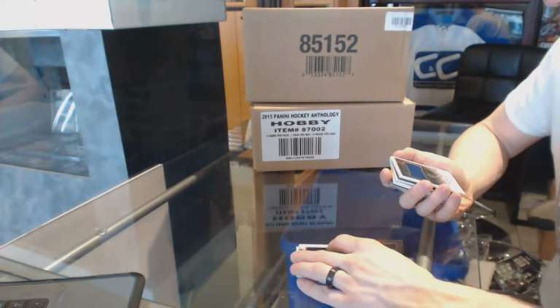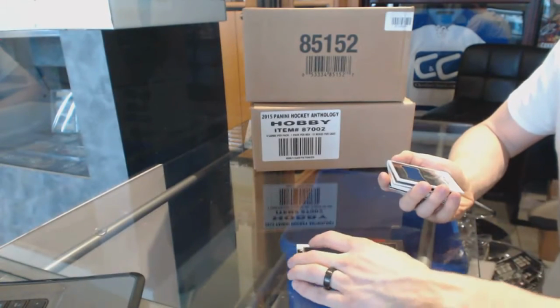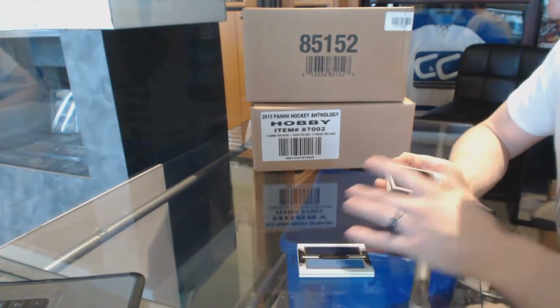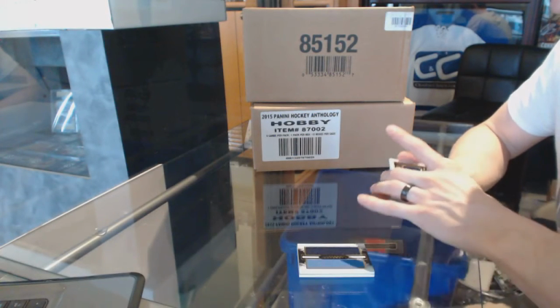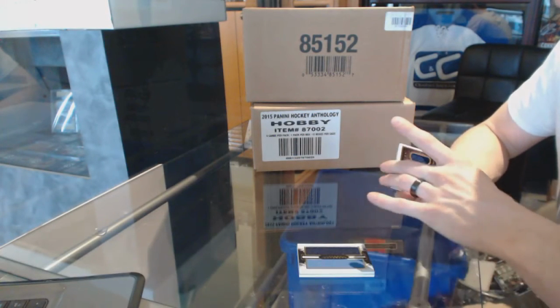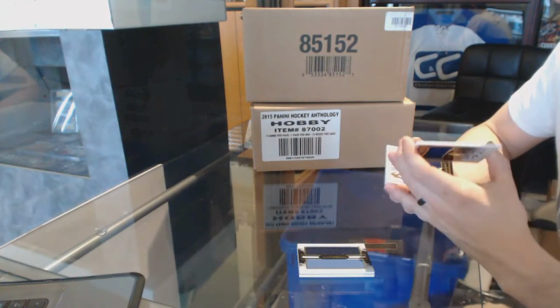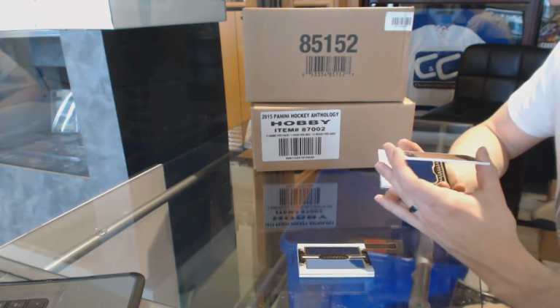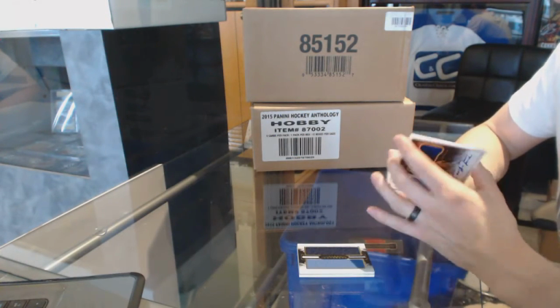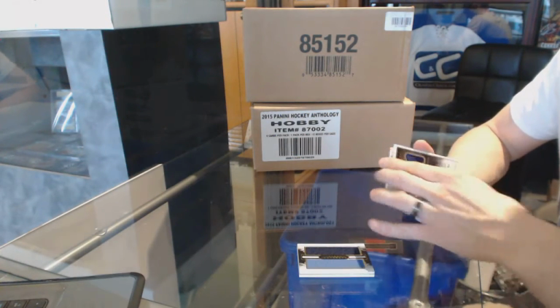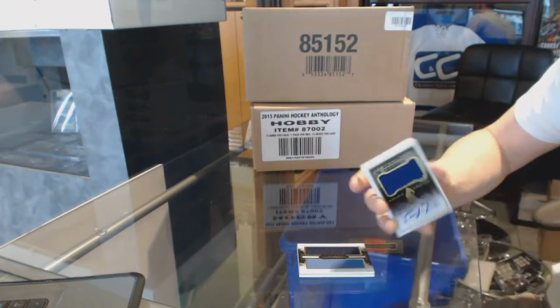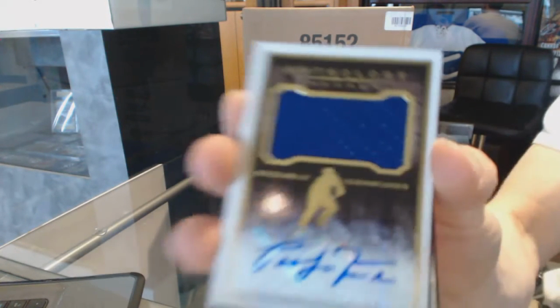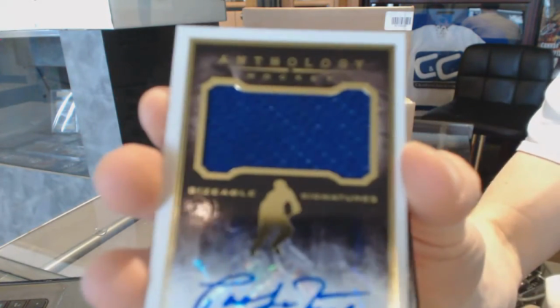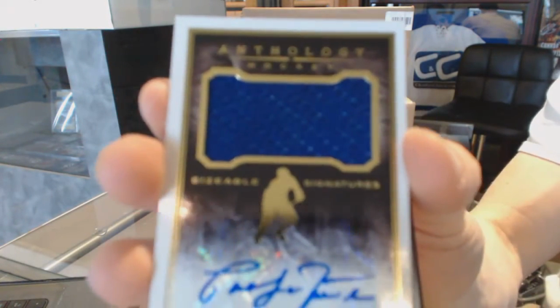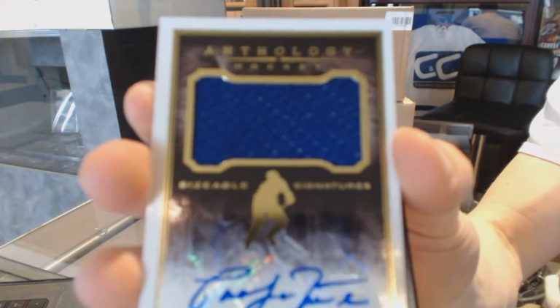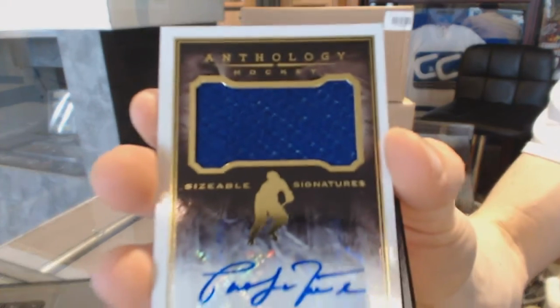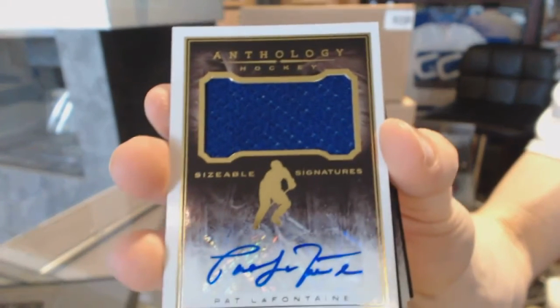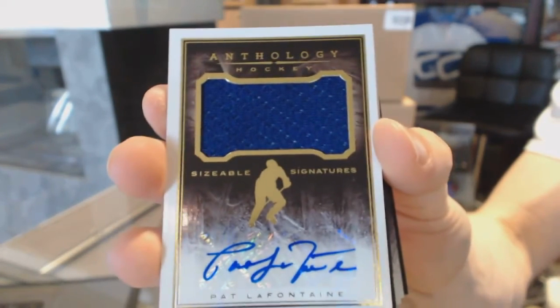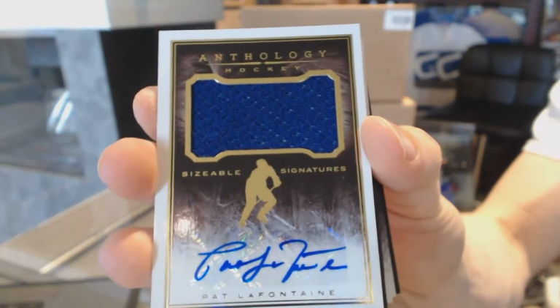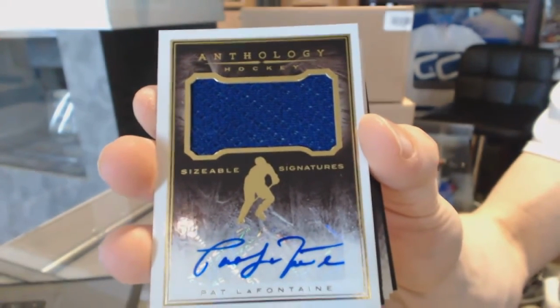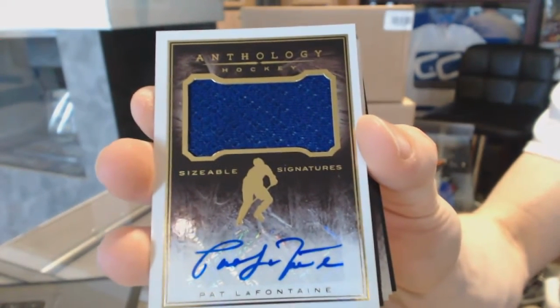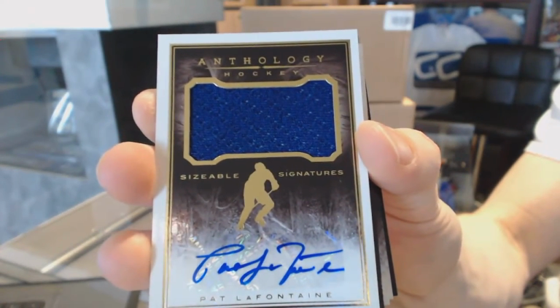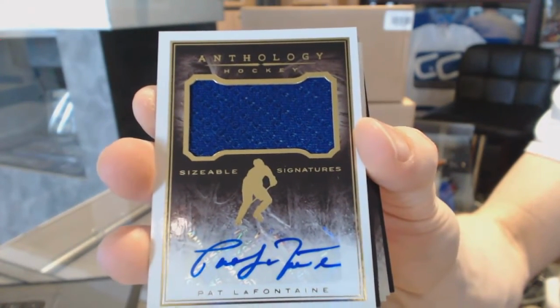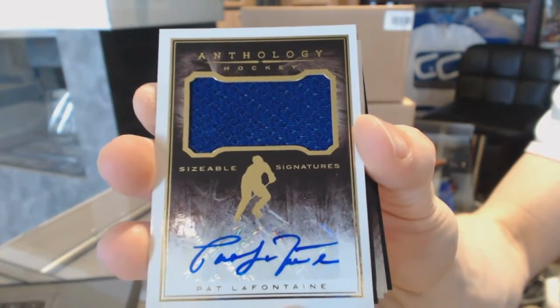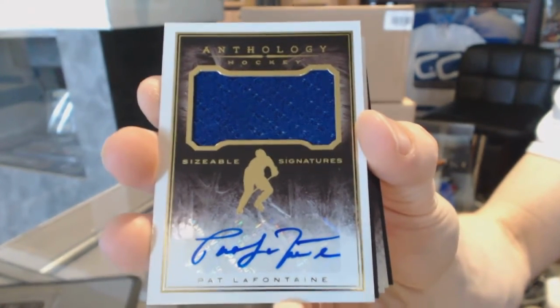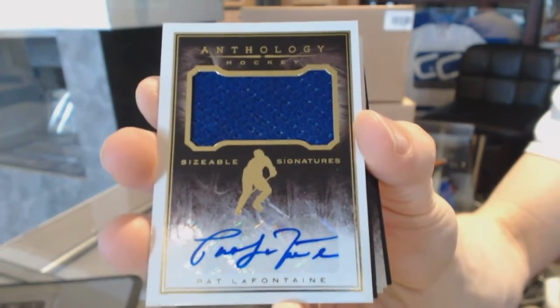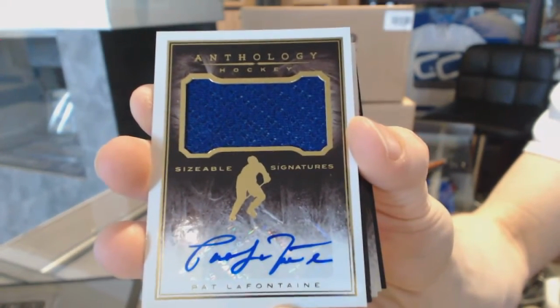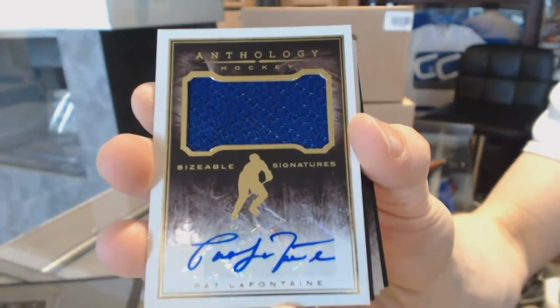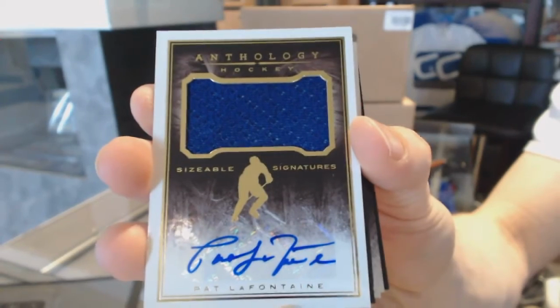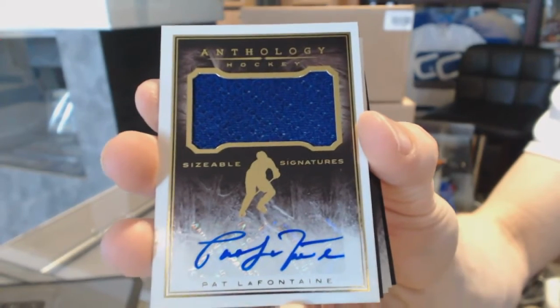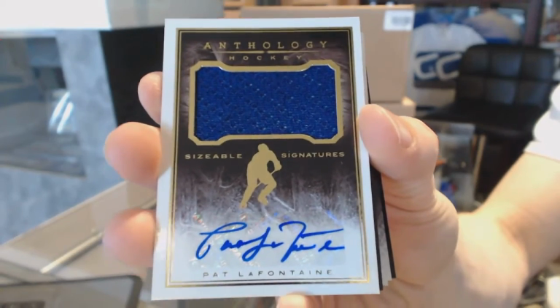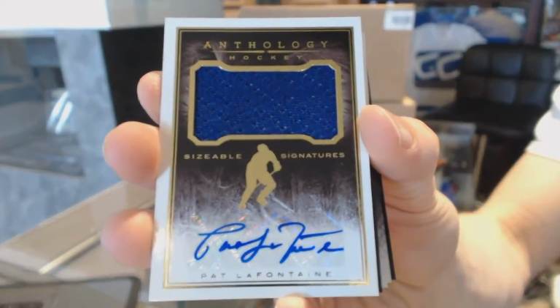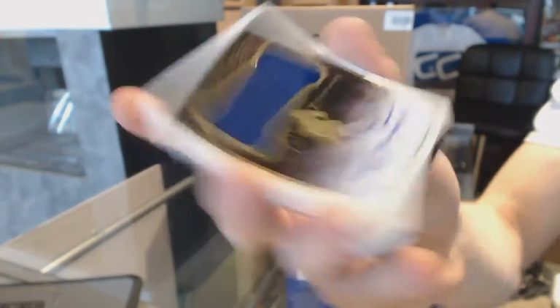We've got a sizable signature, numbered to 100, Pat LaFontaine.